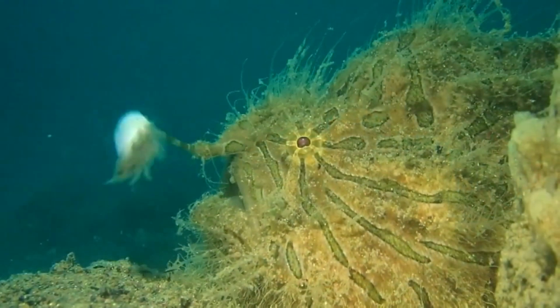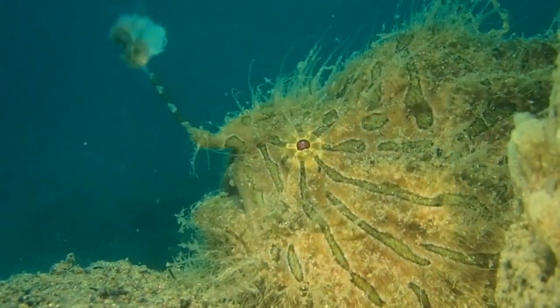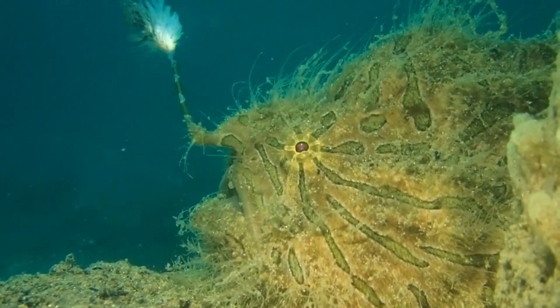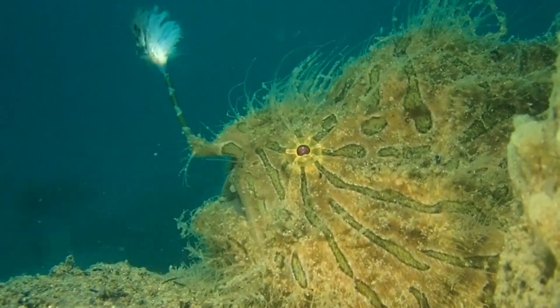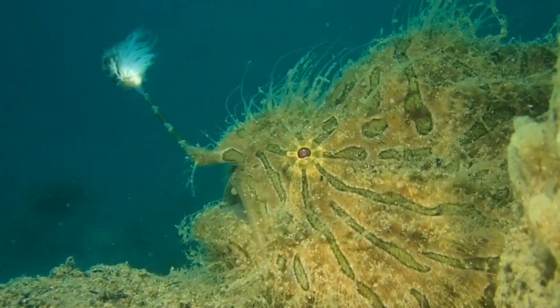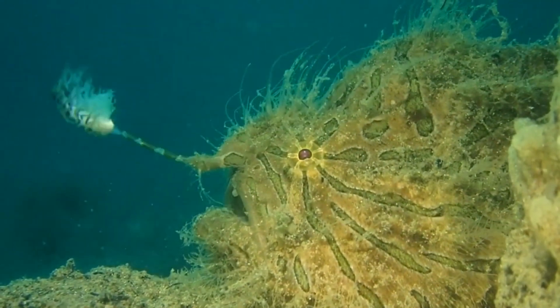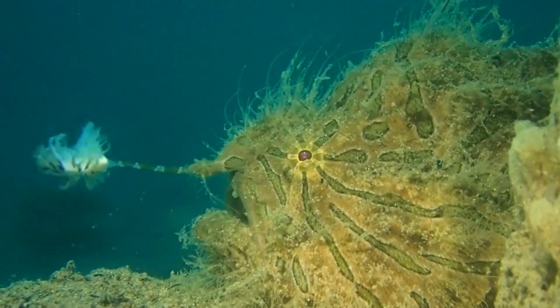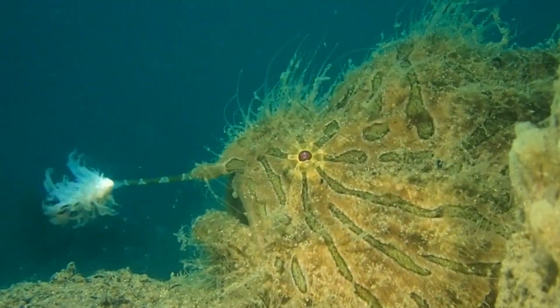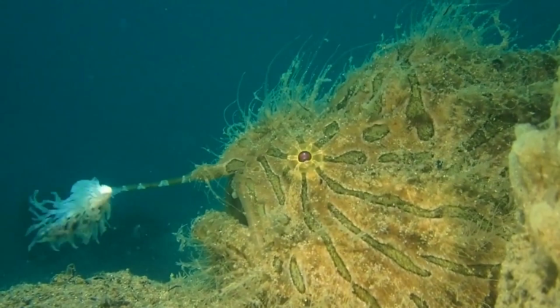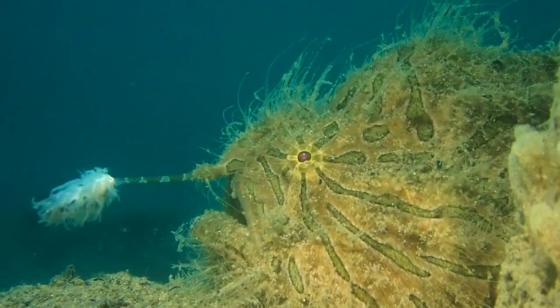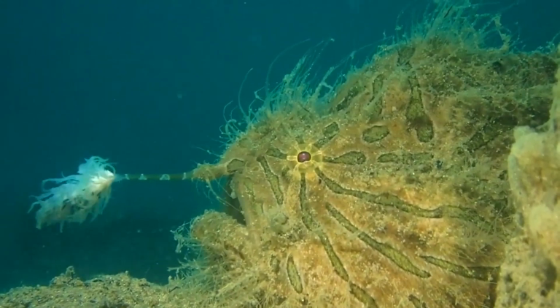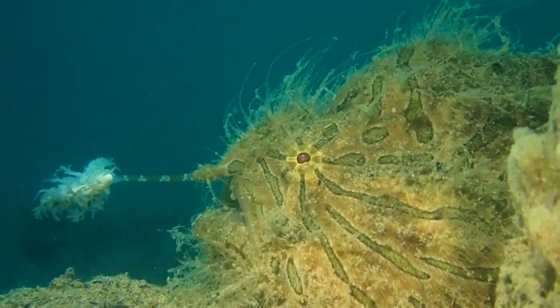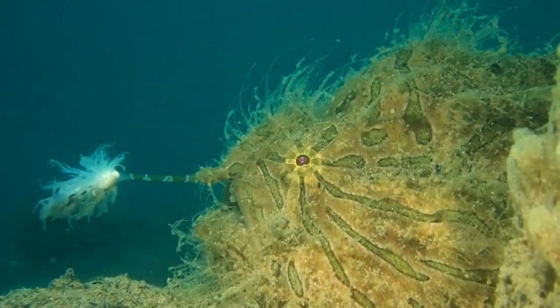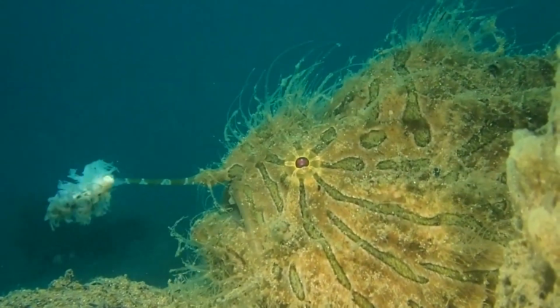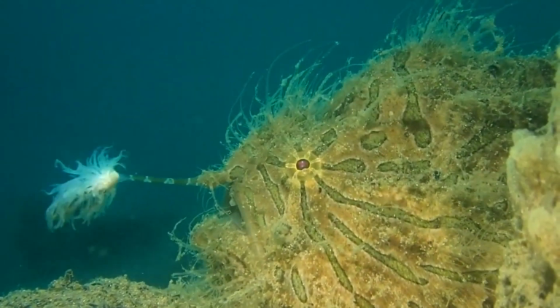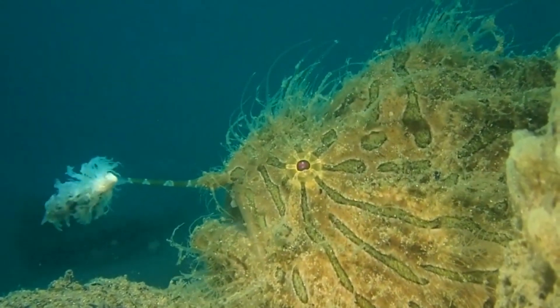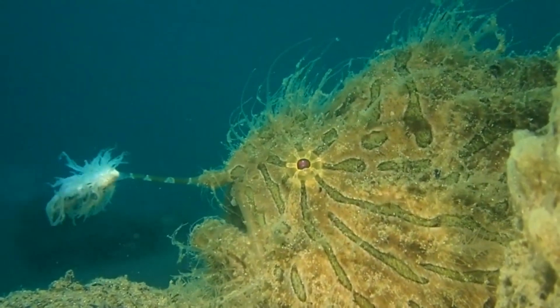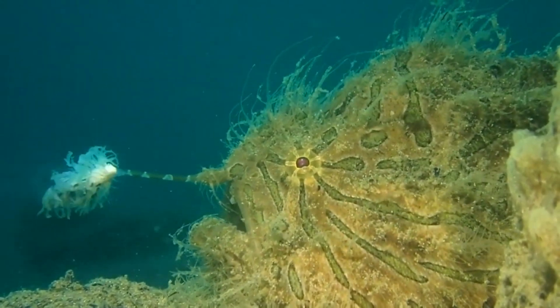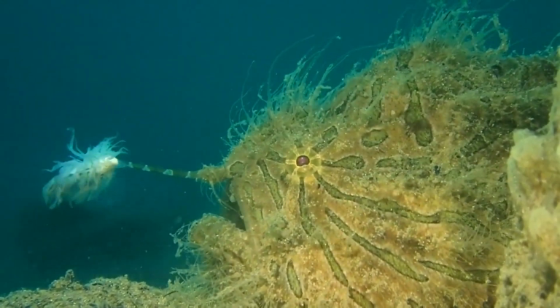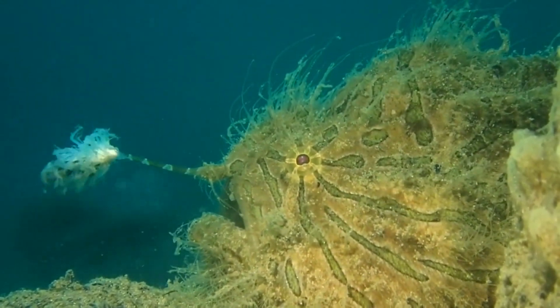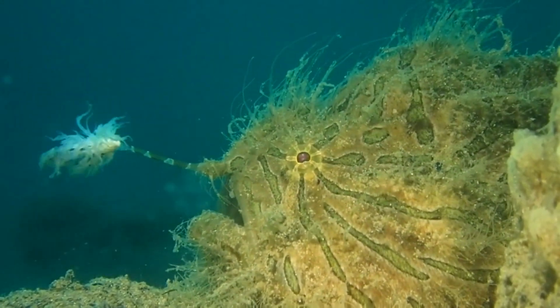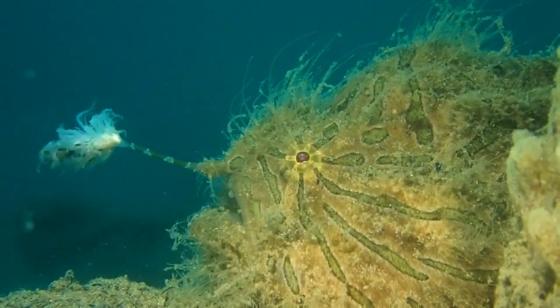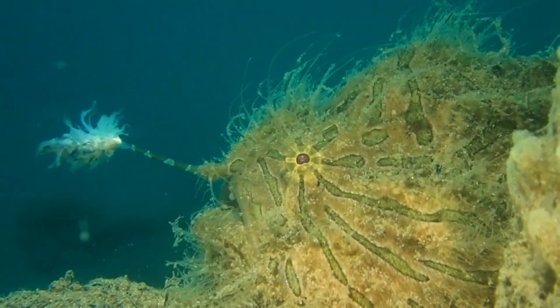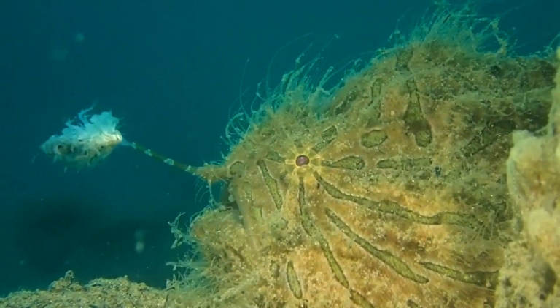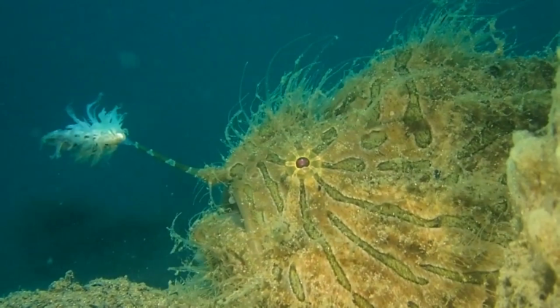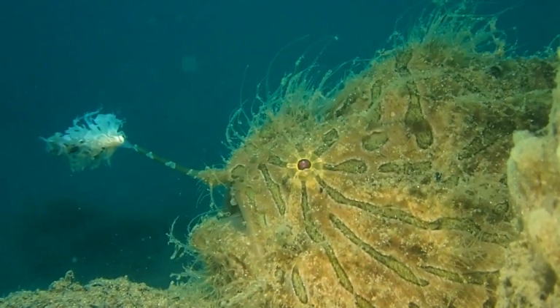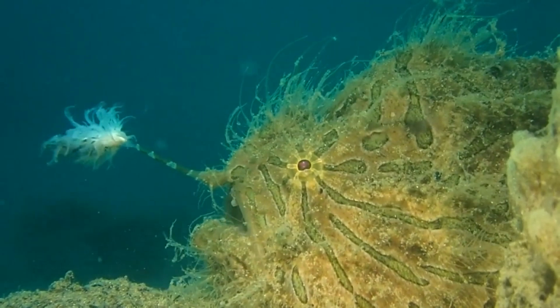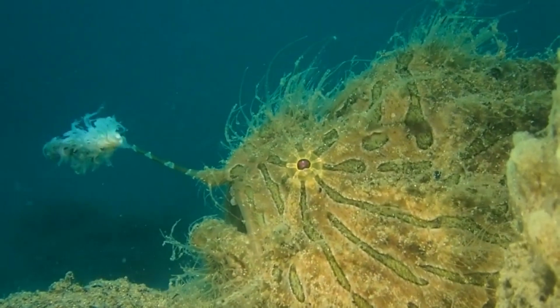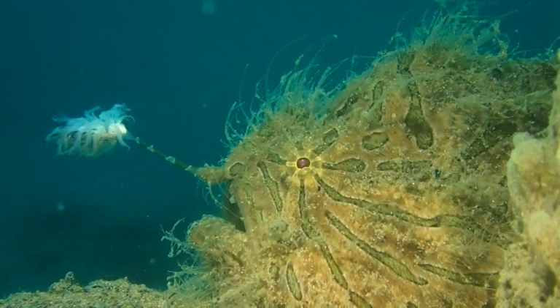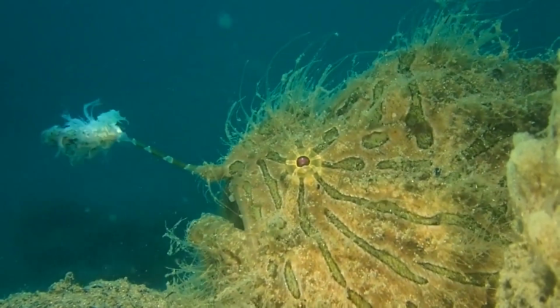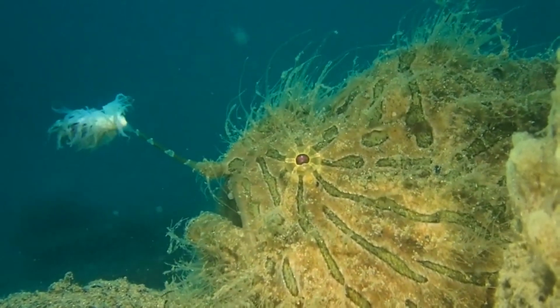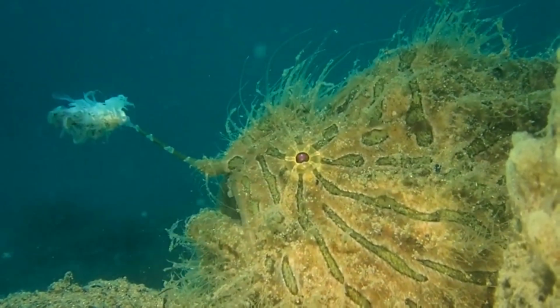They wait for prey to come near, or they wave the lure on top of their head to attract prey. The lure is an extra-long modified dorsal spine with a fleshy appendage at the end of it. They may also sneak up on their prey.